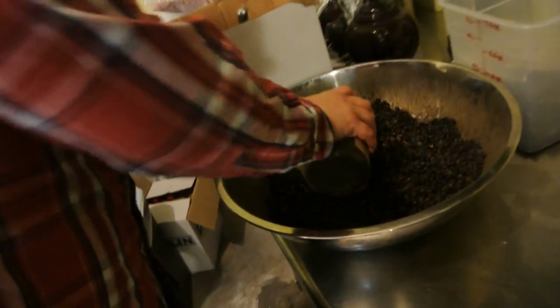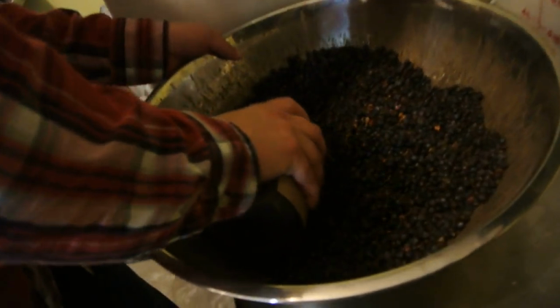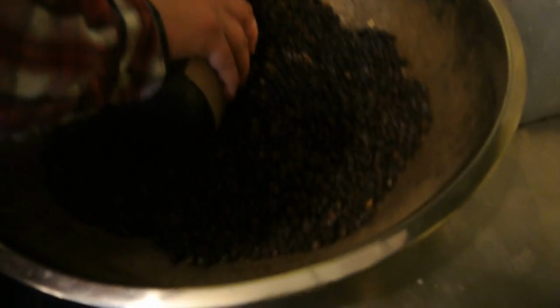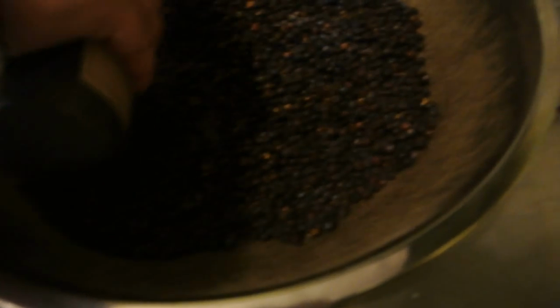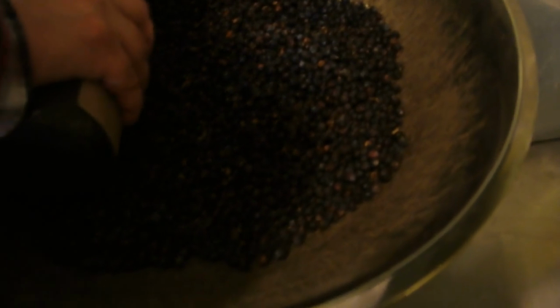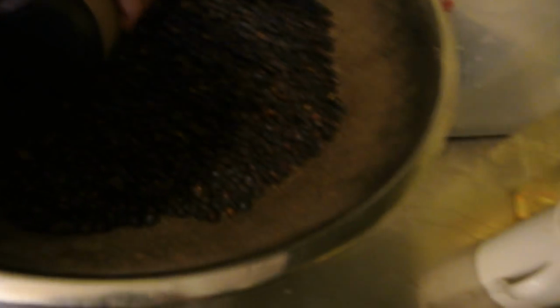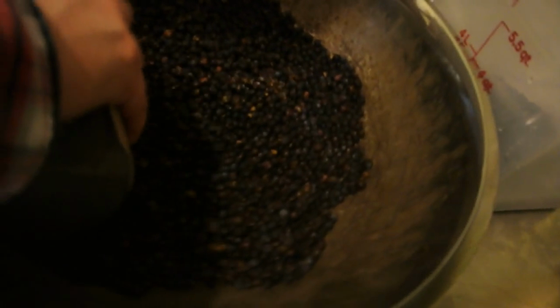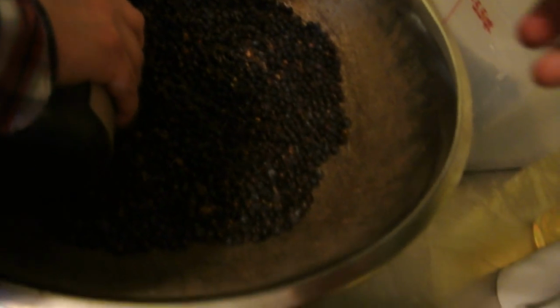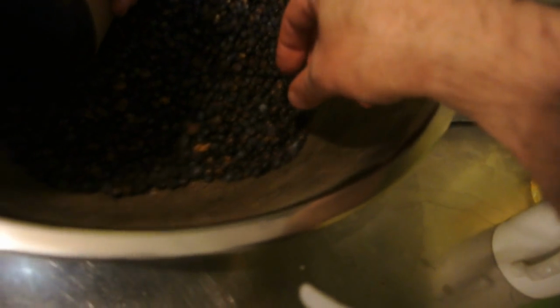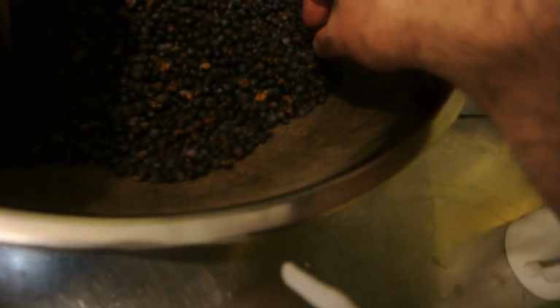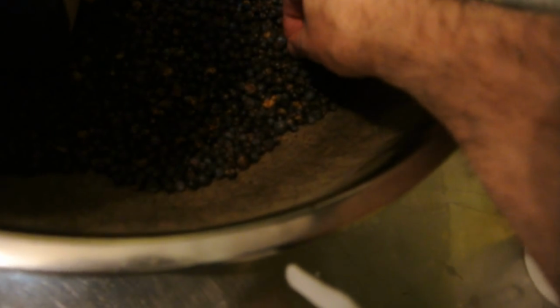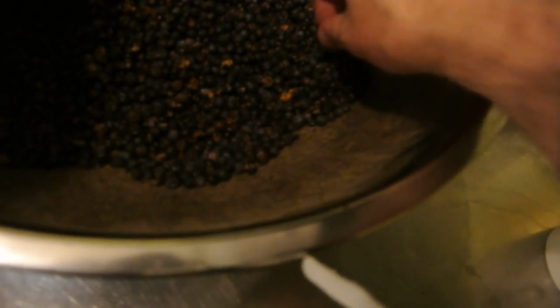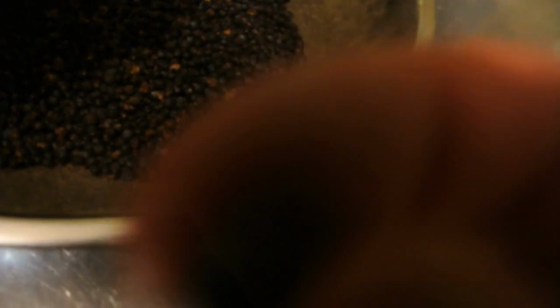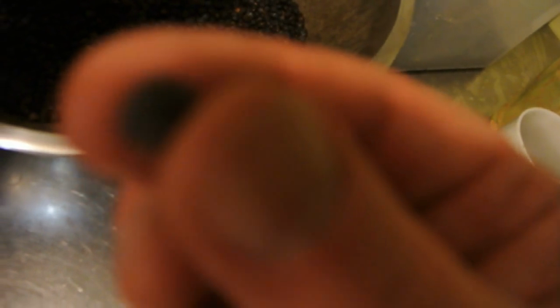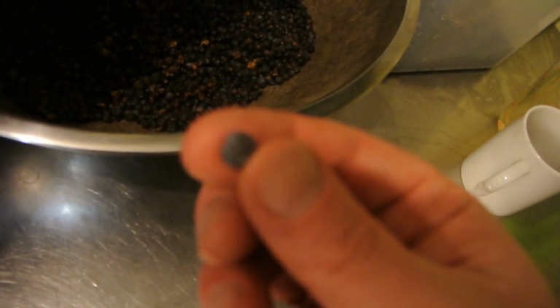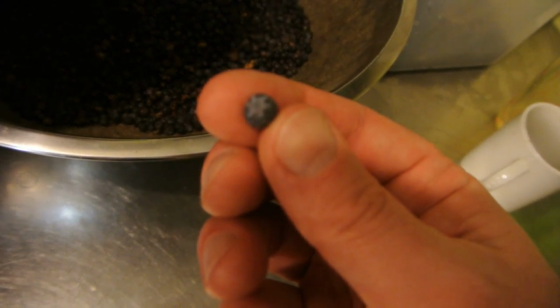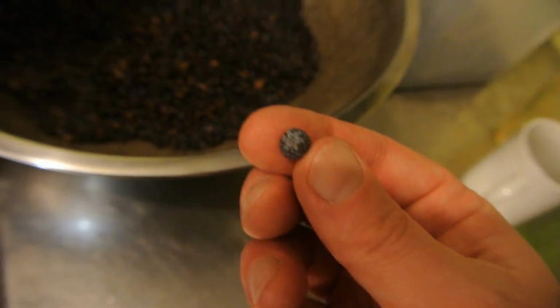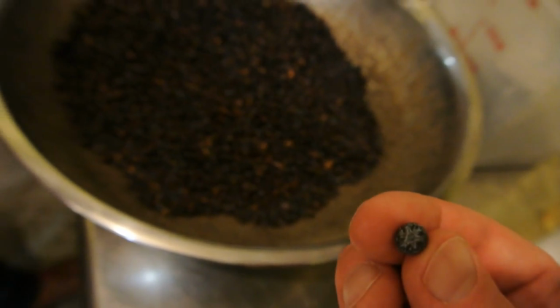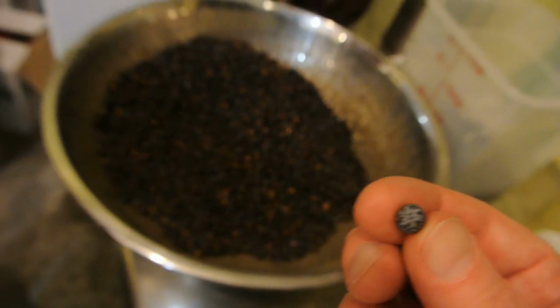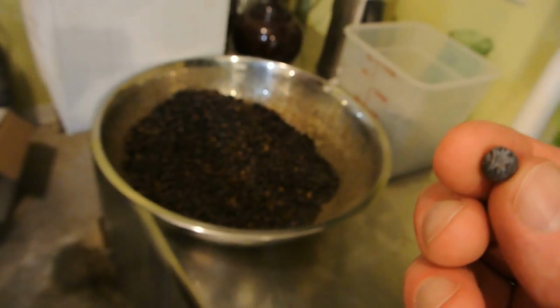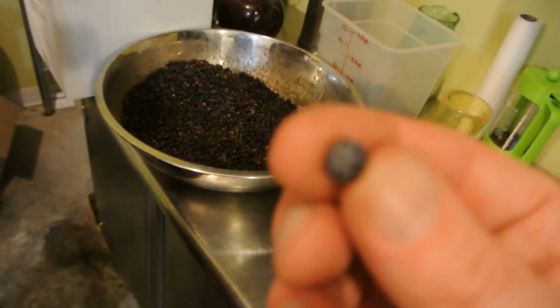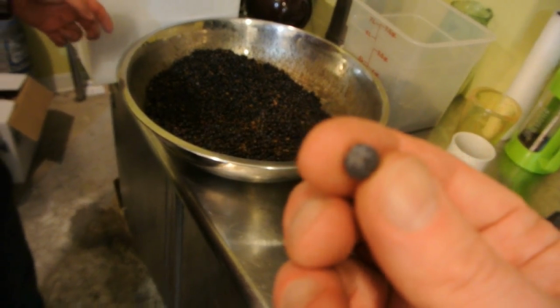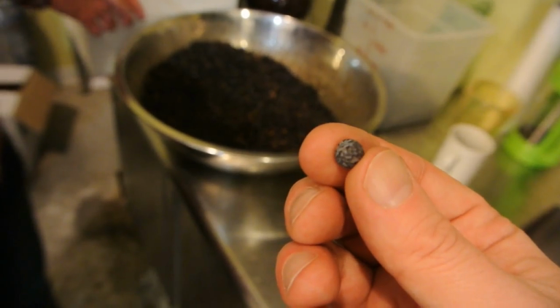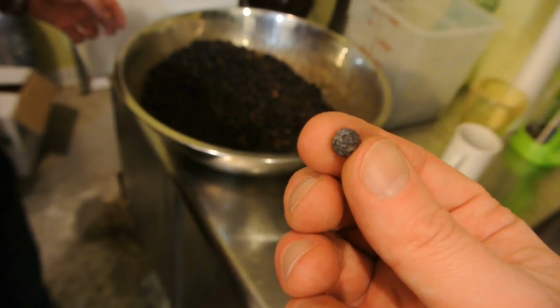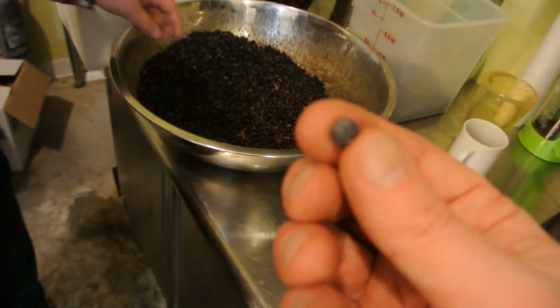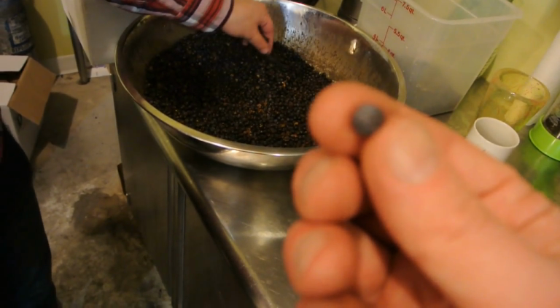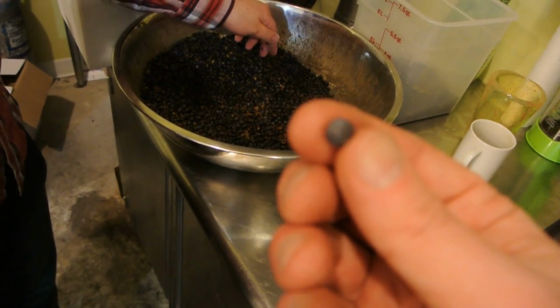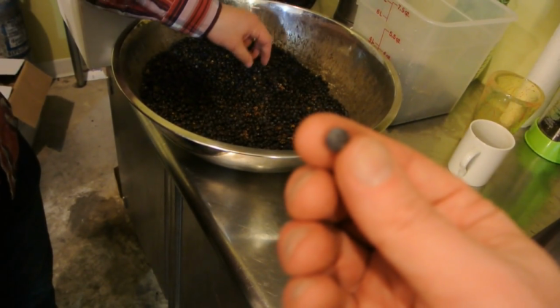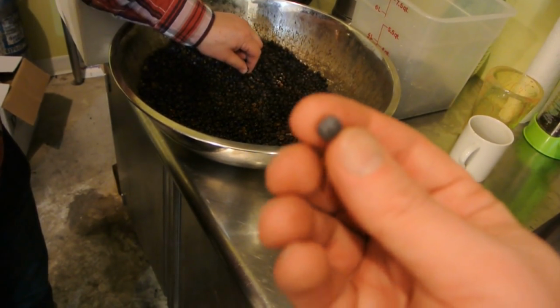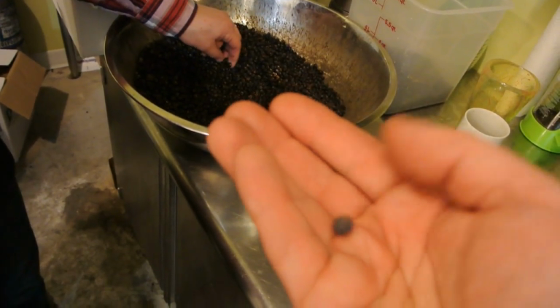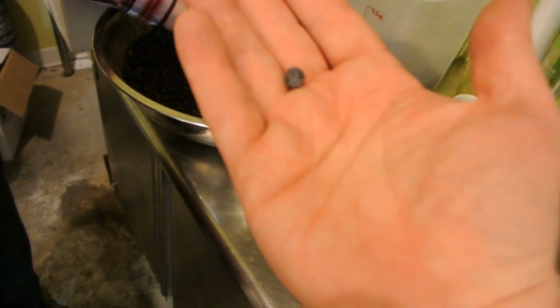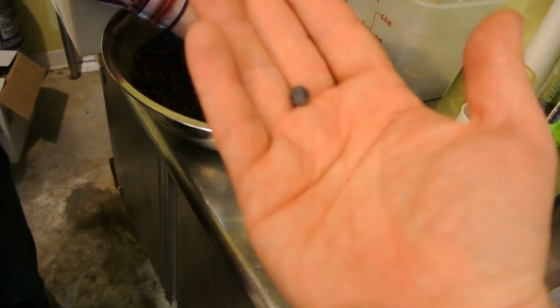Look at these things. Wow, they're pretty neat looking. Mind if I grab one of these and try it here? Not a problem at all. Look at that thing. The color is beautiful. It's almost kind of like a peppercorn, right?